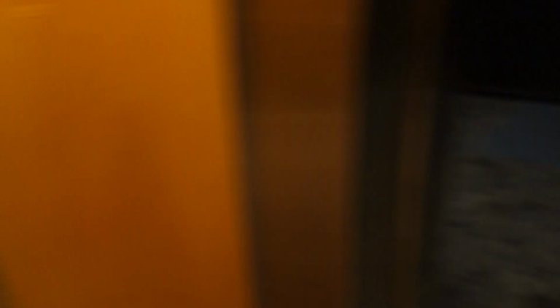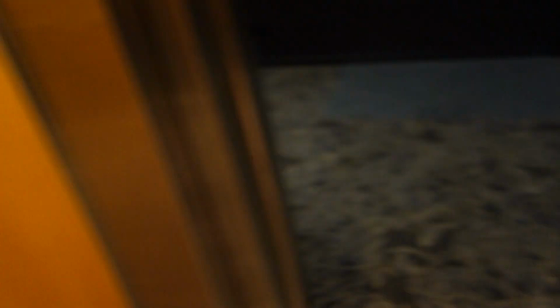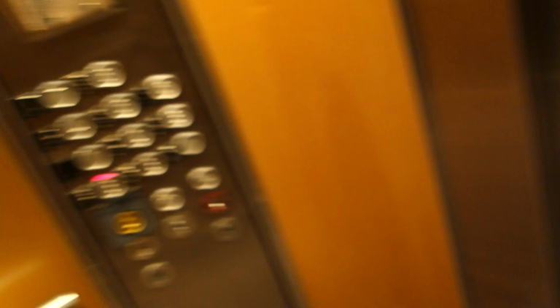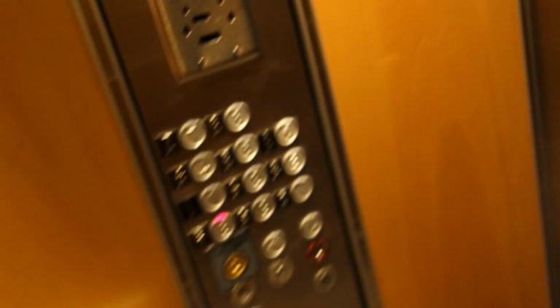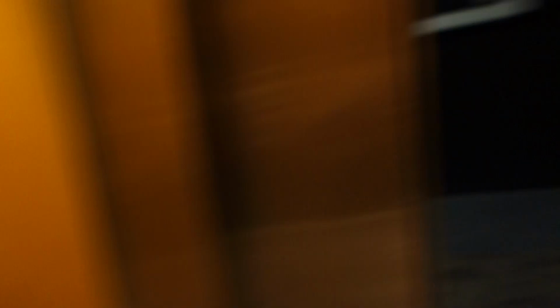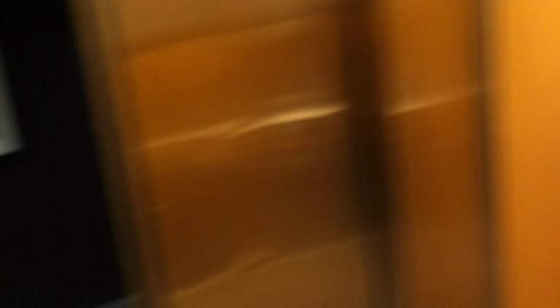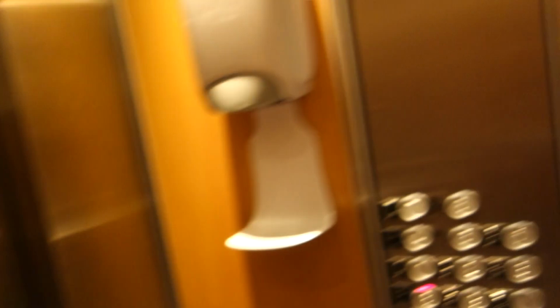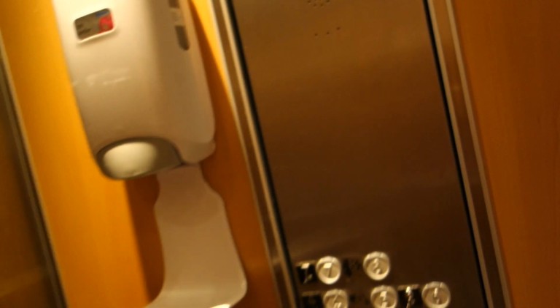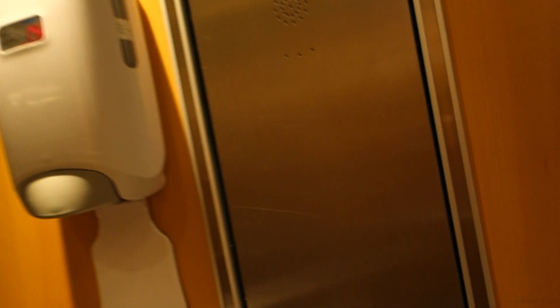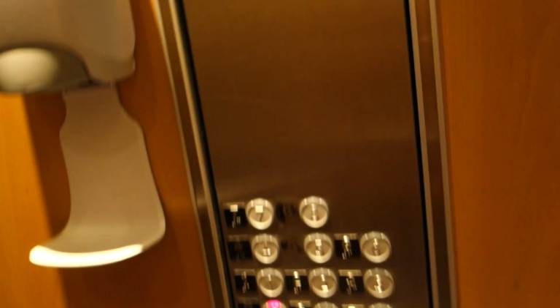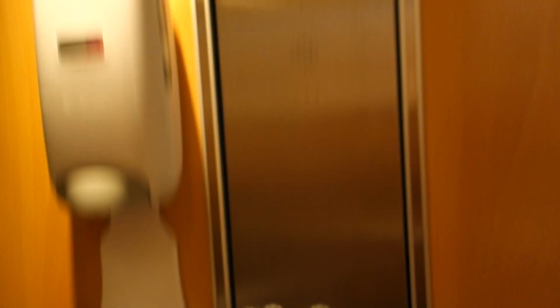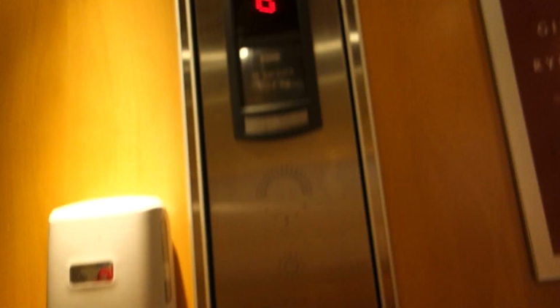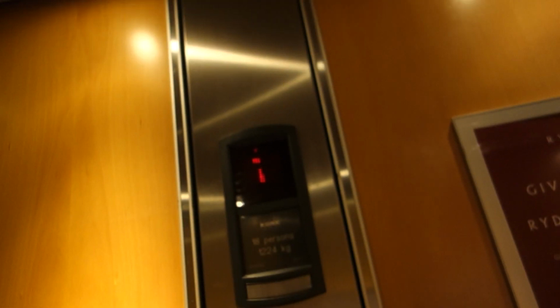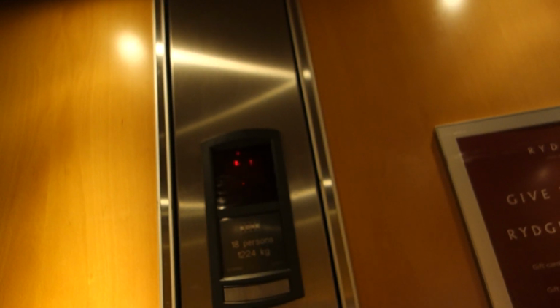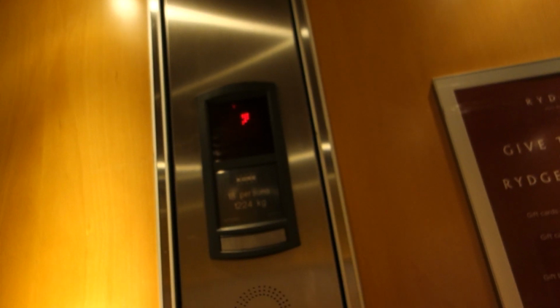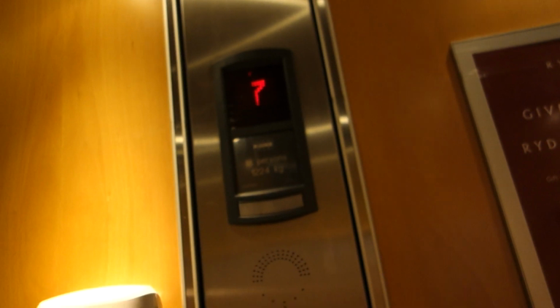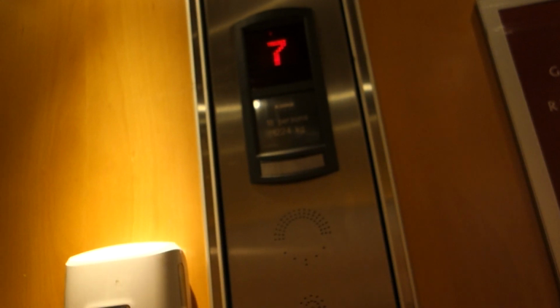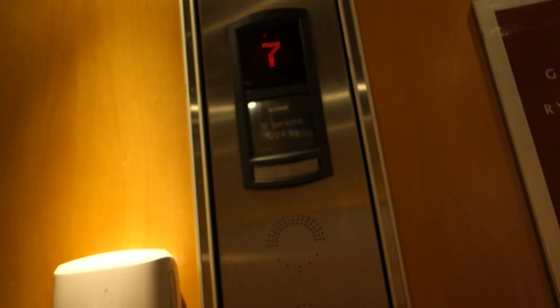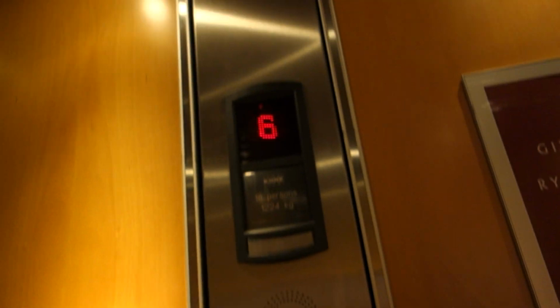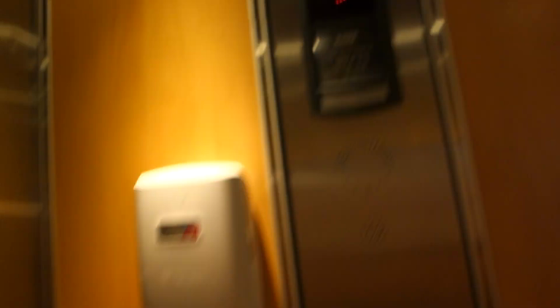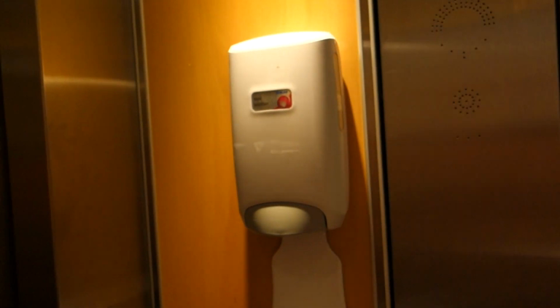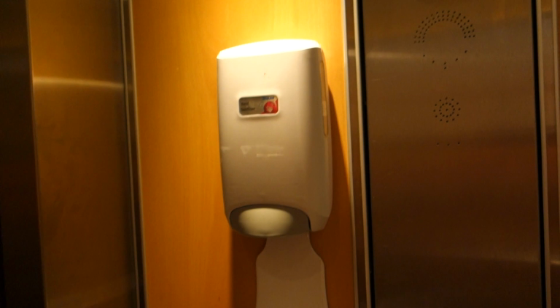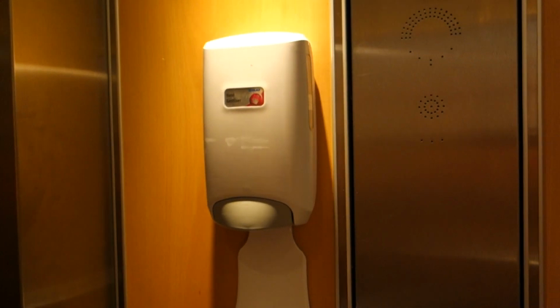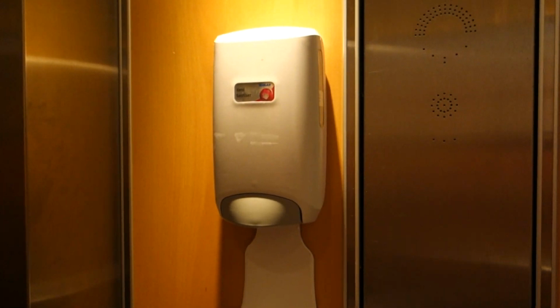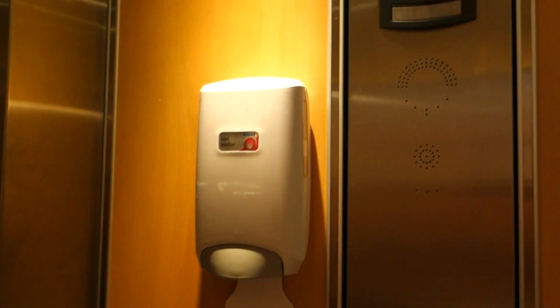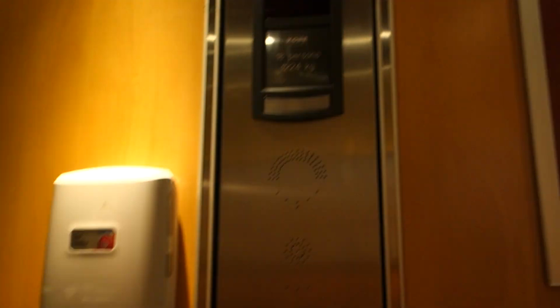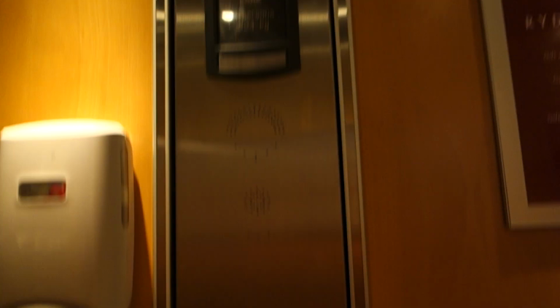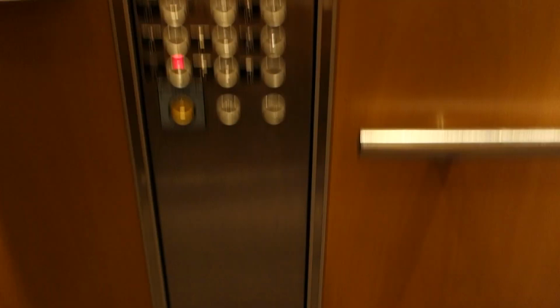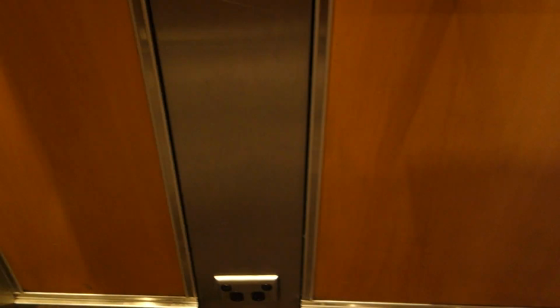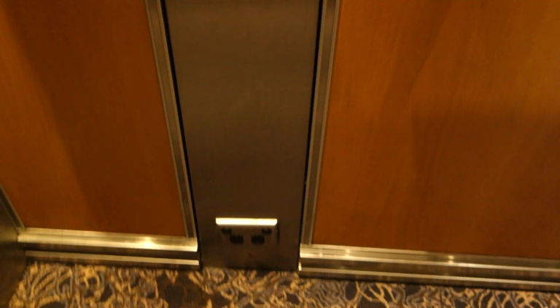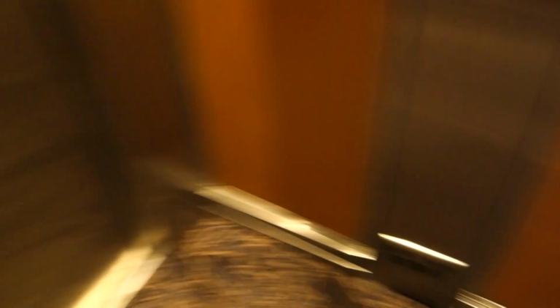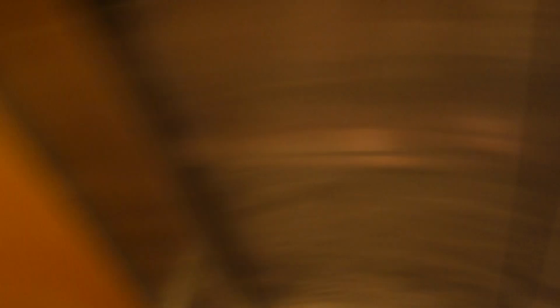We'll head back down to basement and we'll swap lifts at basement. There's hand sanitiser there, and also power outlets as well.